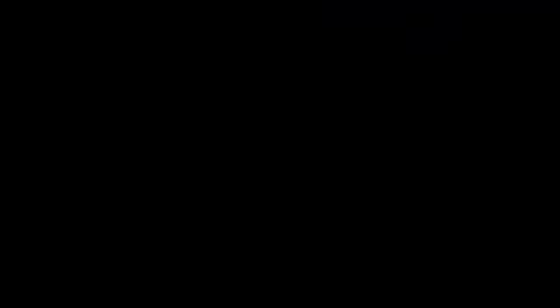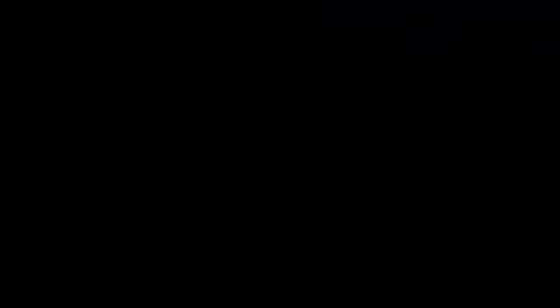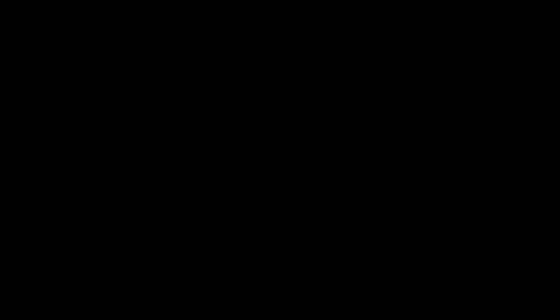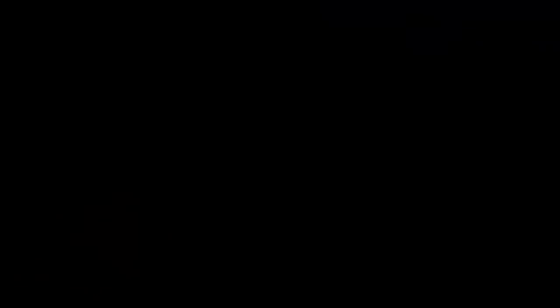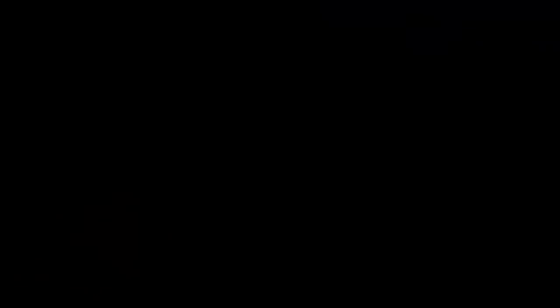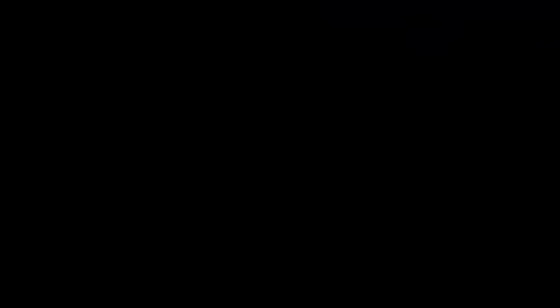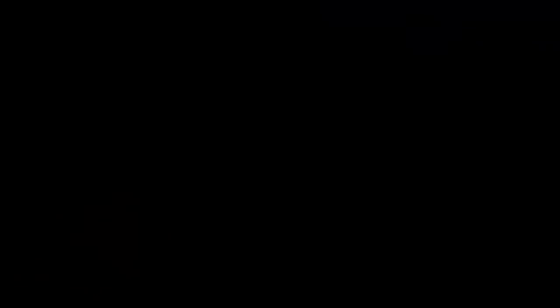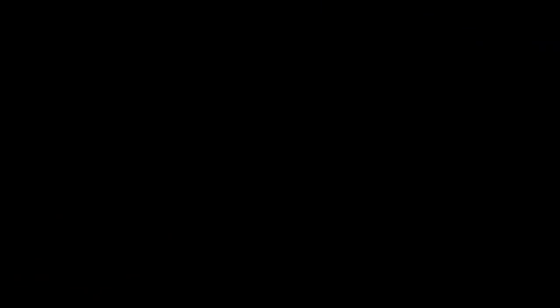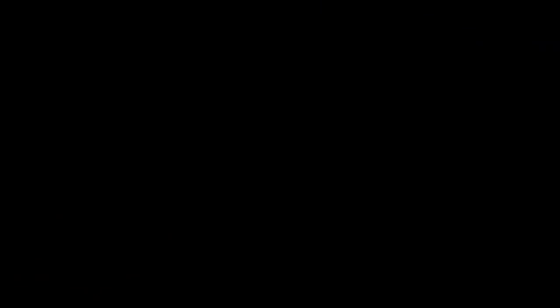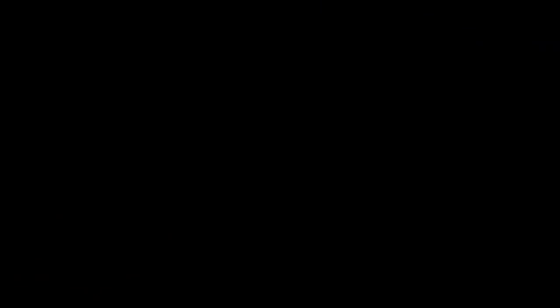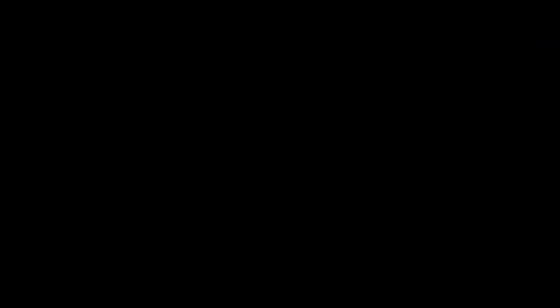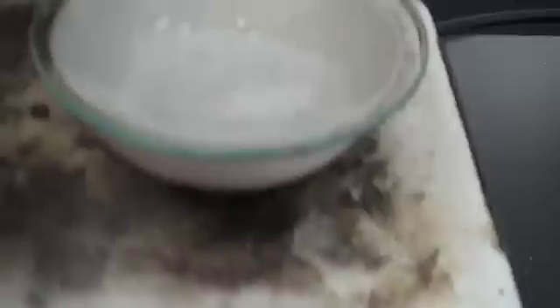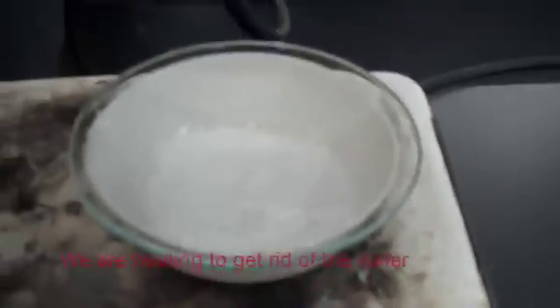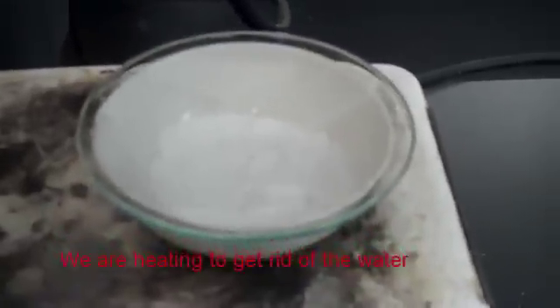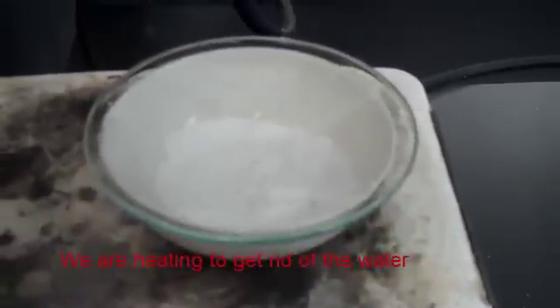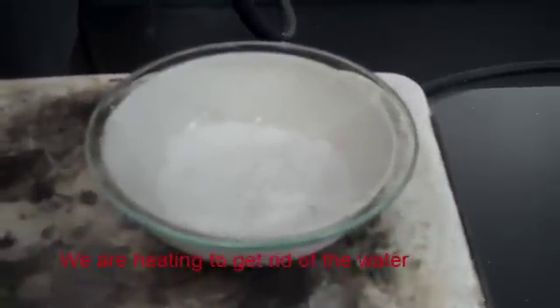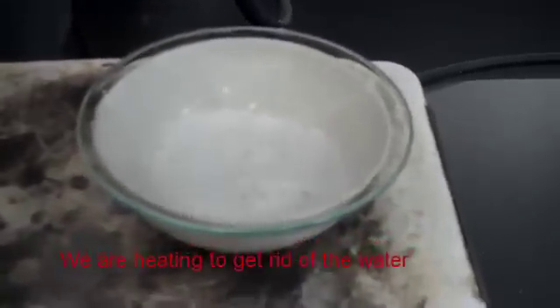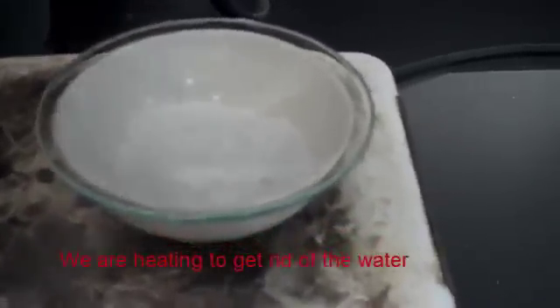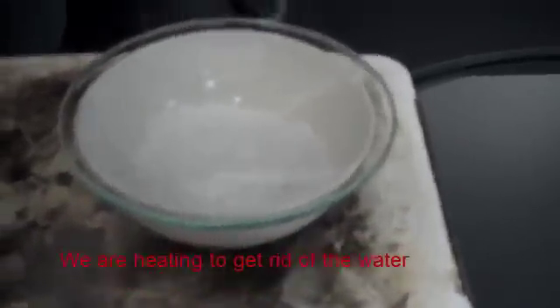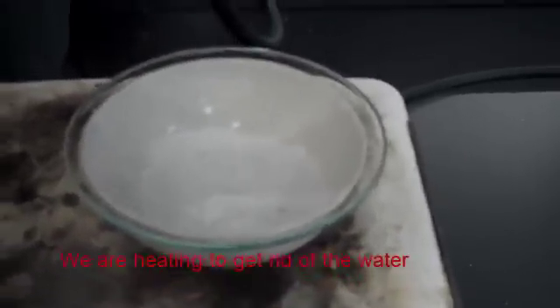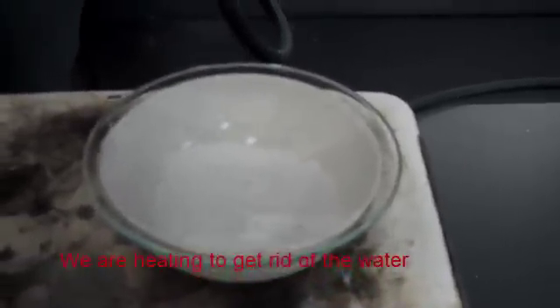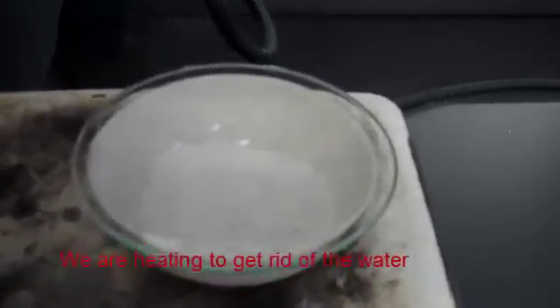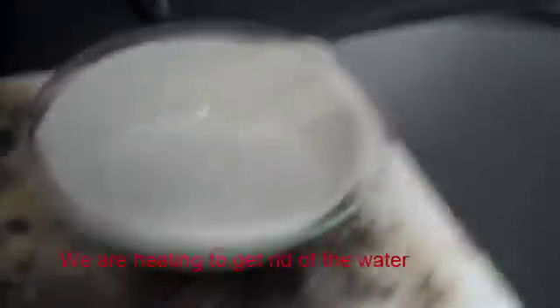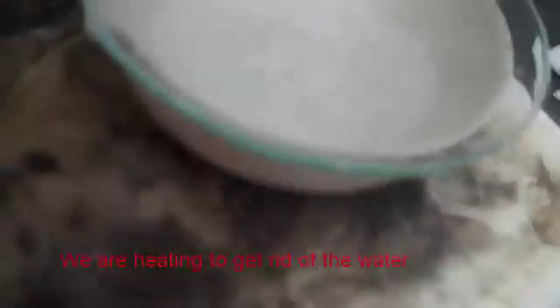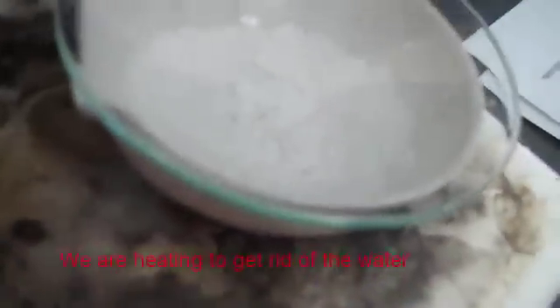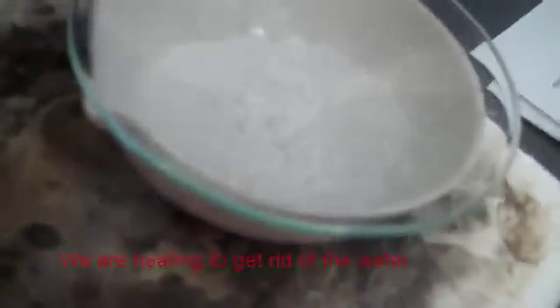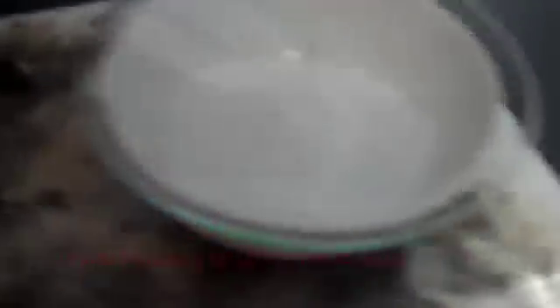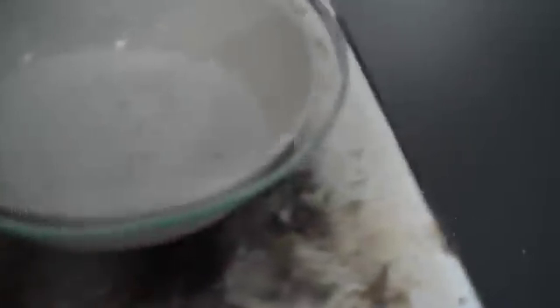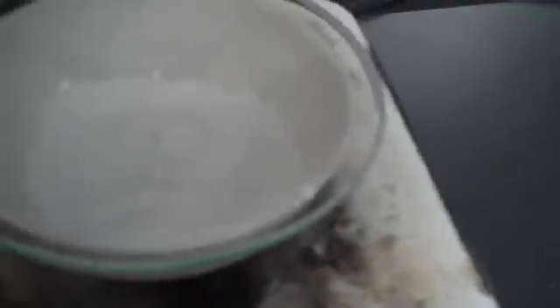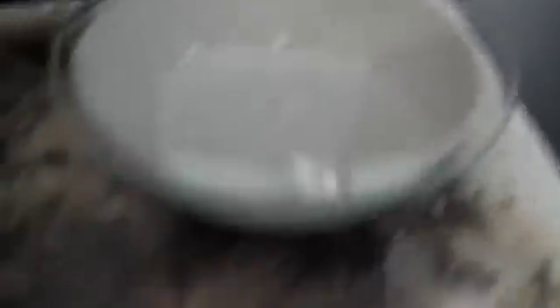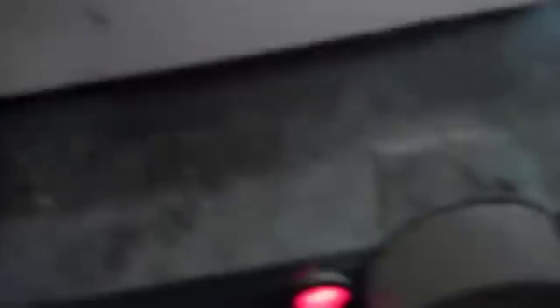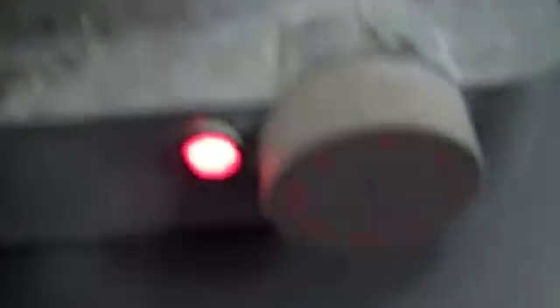Now gently heat the evaporating dish on your hot plate and avoid spatter. When all the liquid is gone, replace the watch glass on the evaporating dish, using small openings for vapor to escape. Heat gently again until no liquid remains.